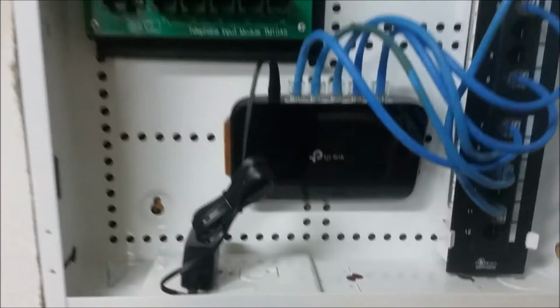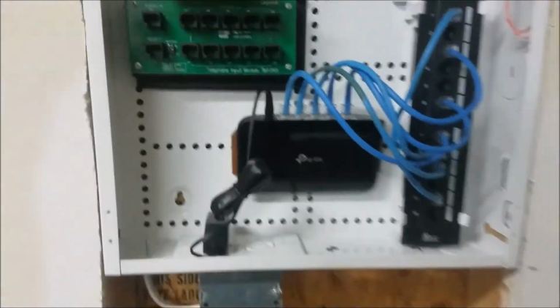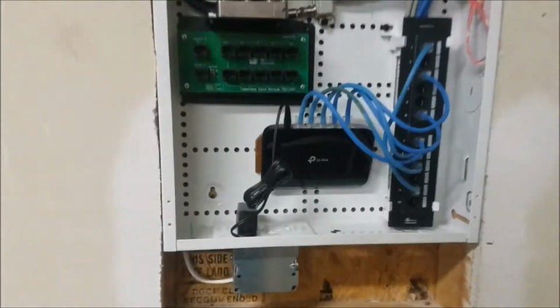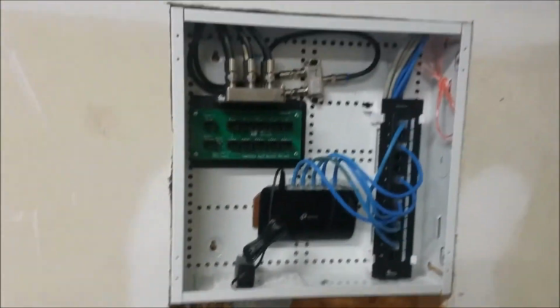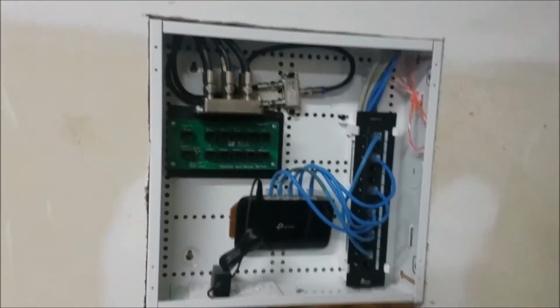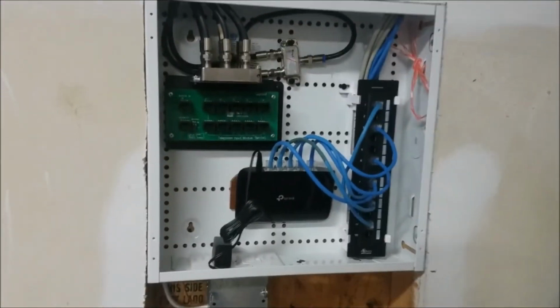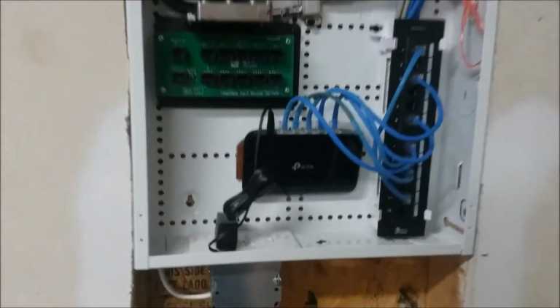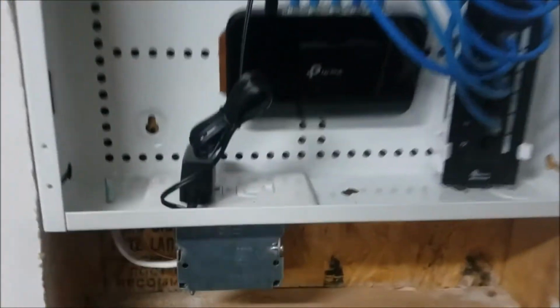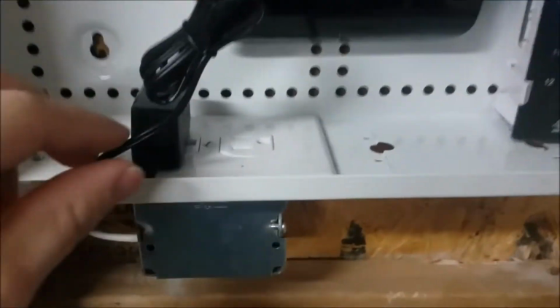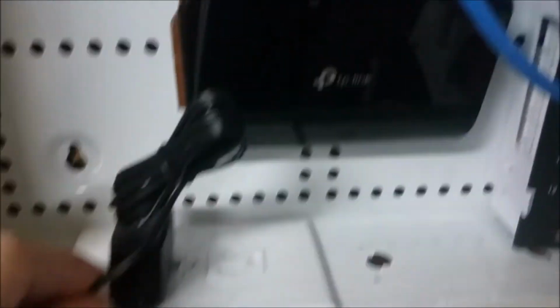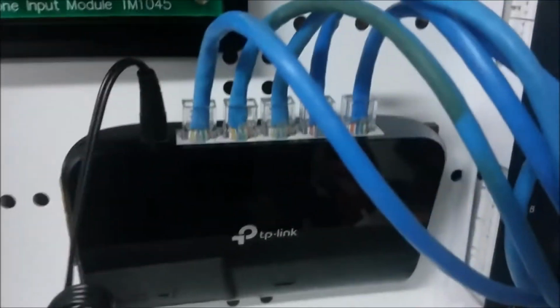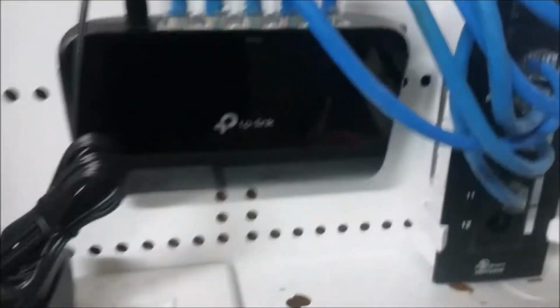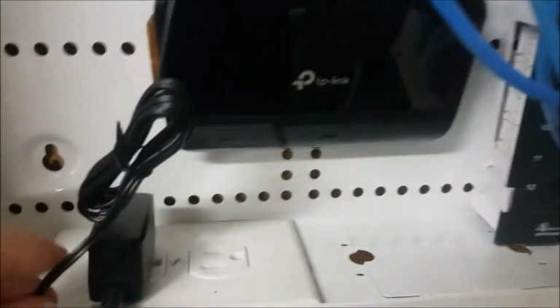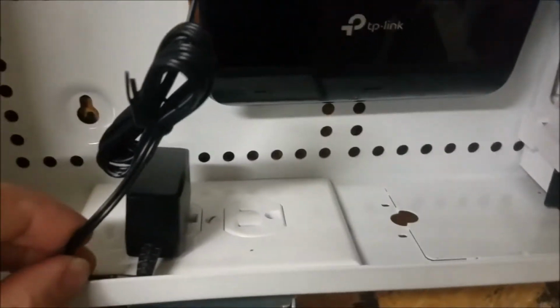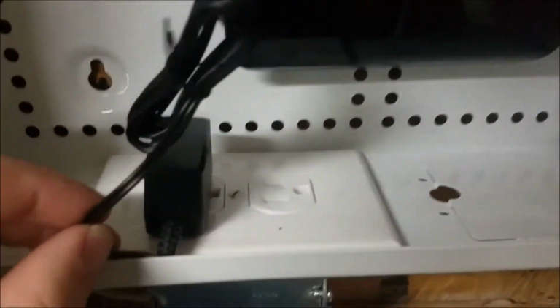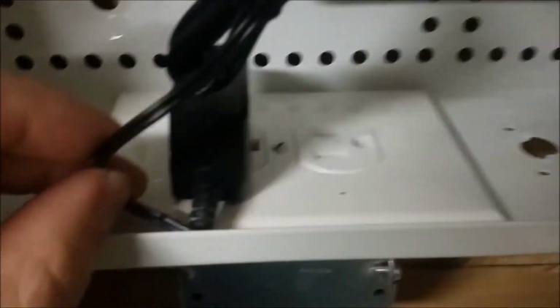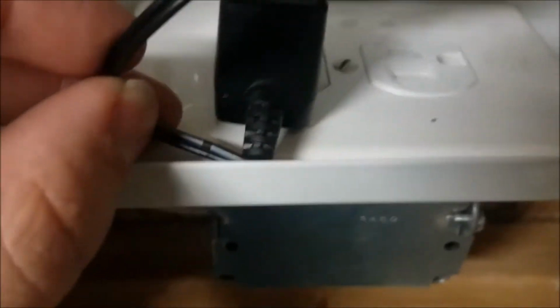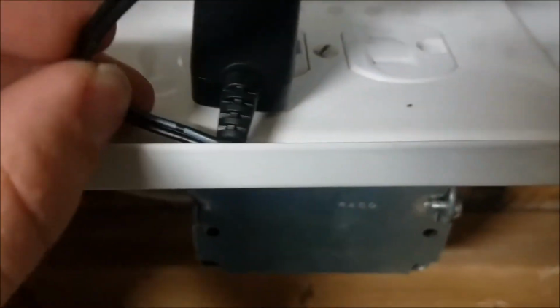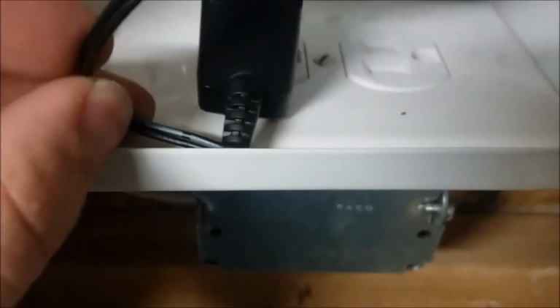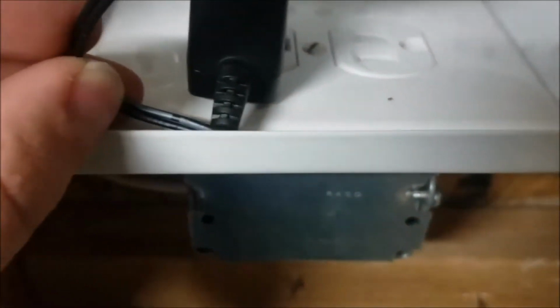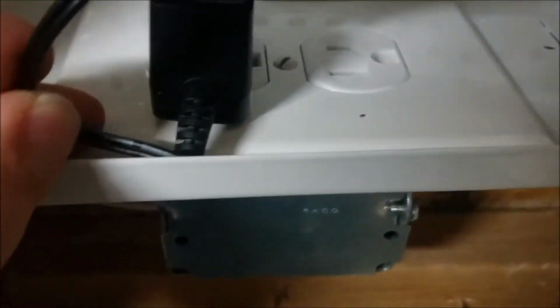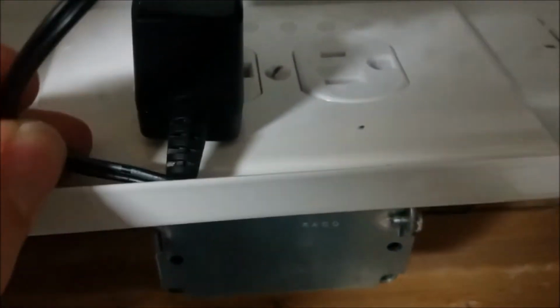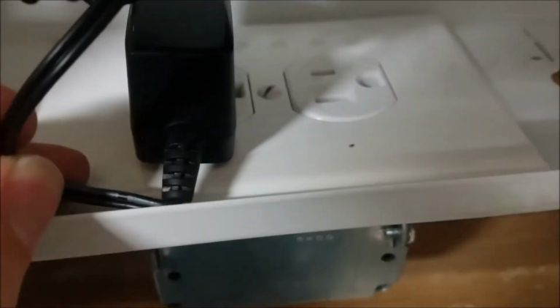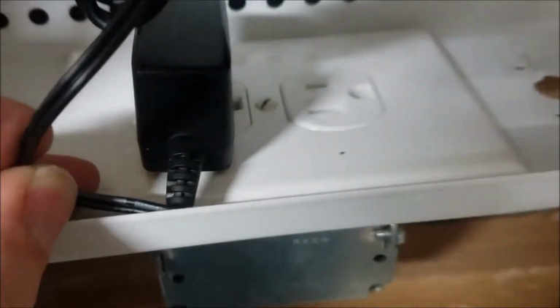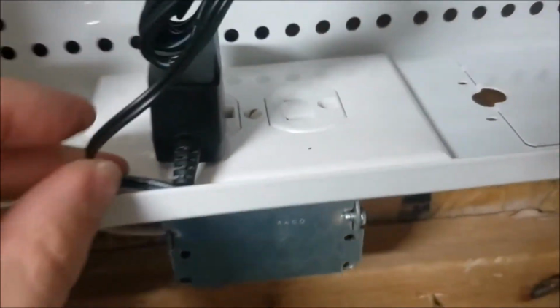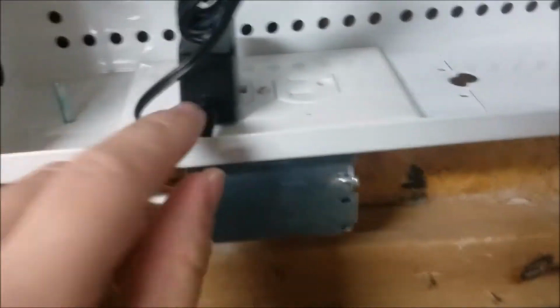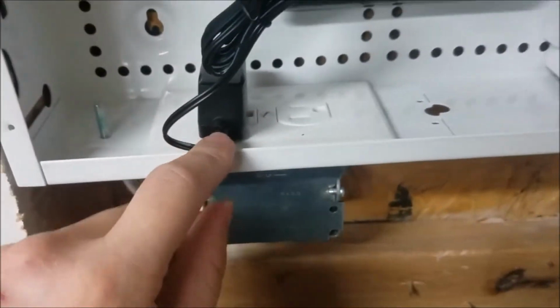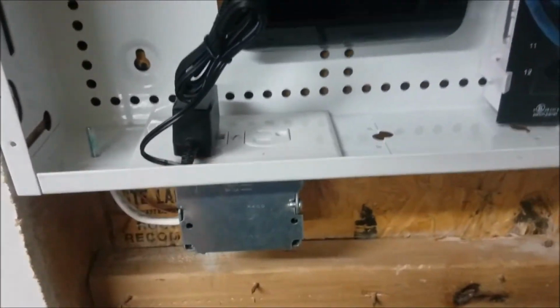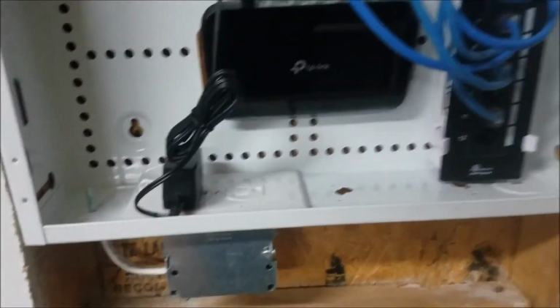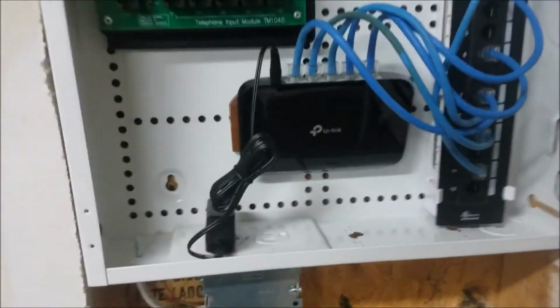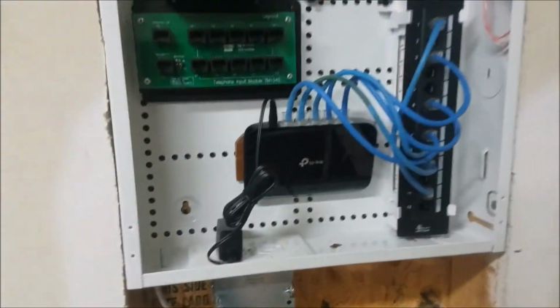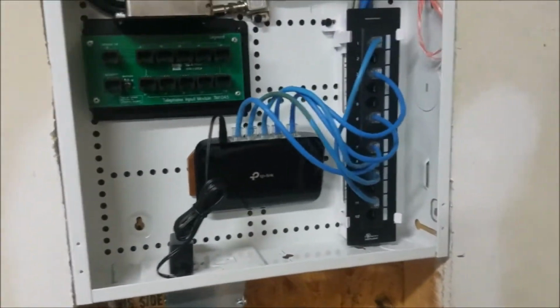This is what it looks like with the actual faceplate on, and you'll notice now that I got my internet back up. I have the power plug and it's just barely fitting in there. I'm going to have to squeeze it and hopefully not fray that cord over time.